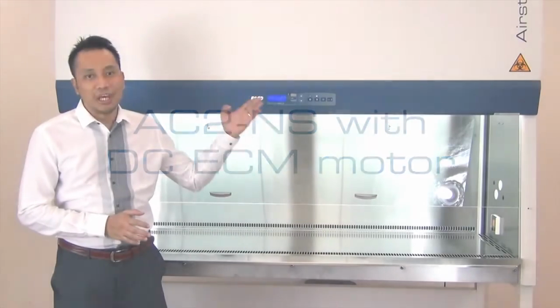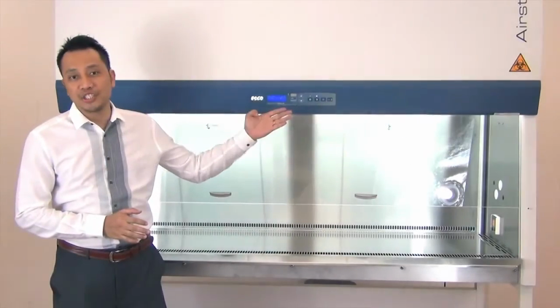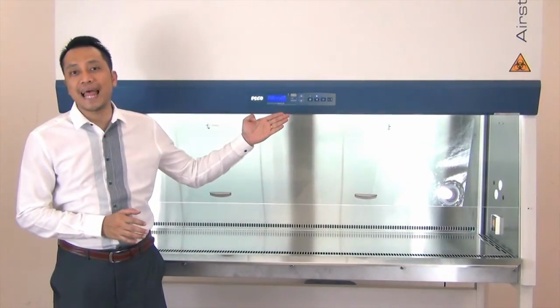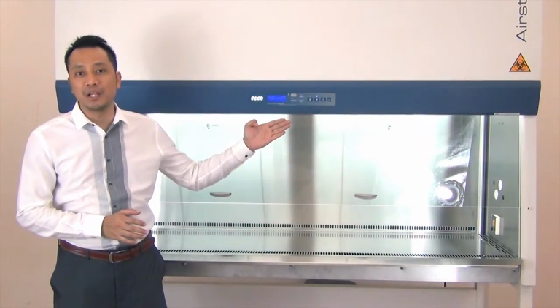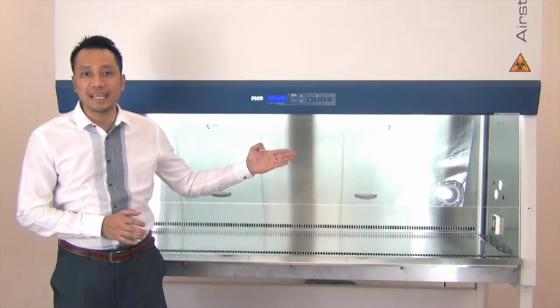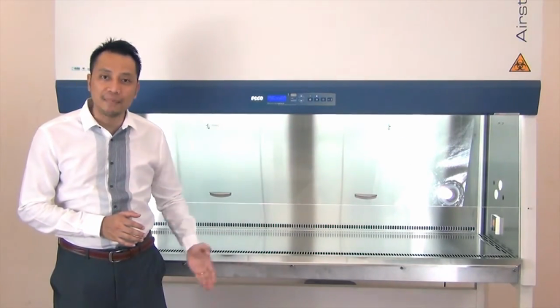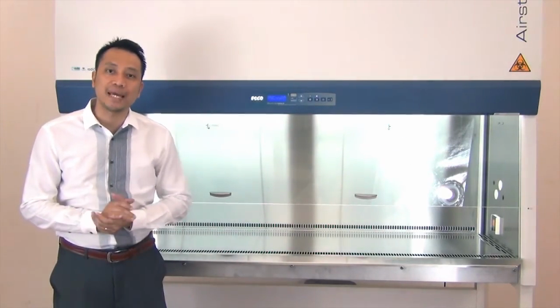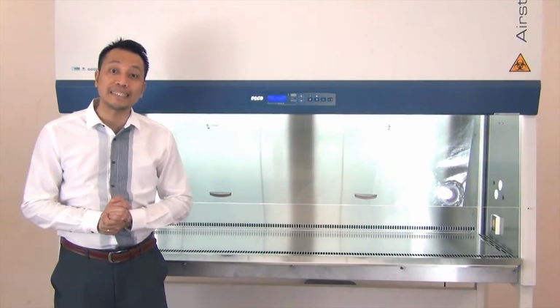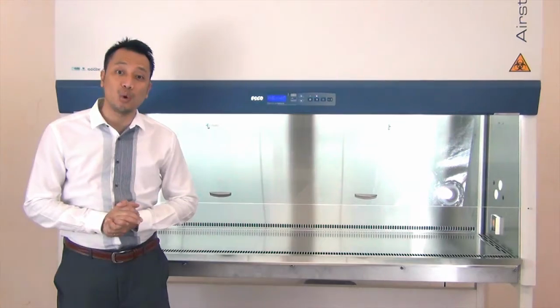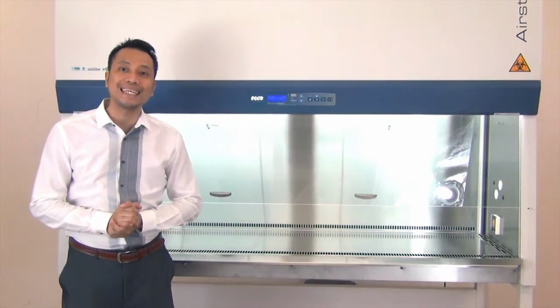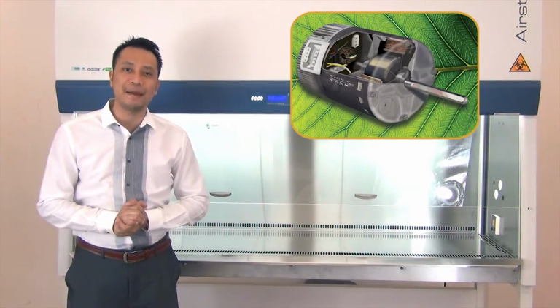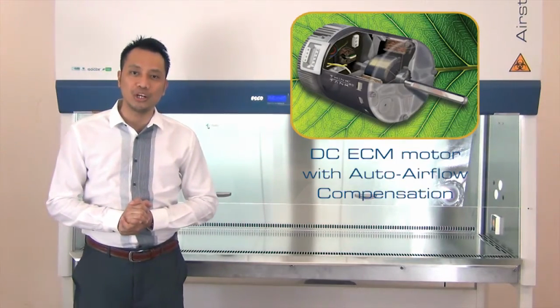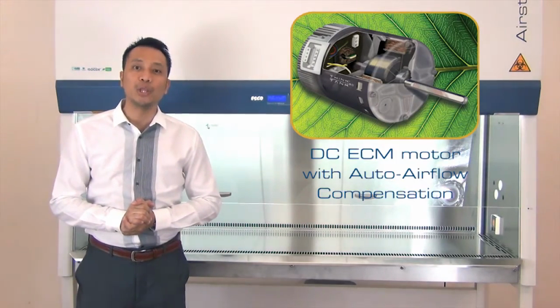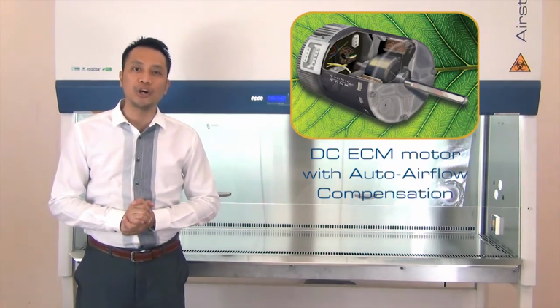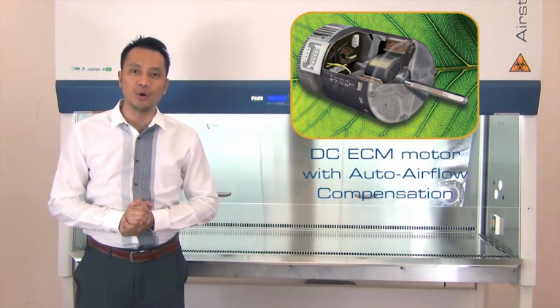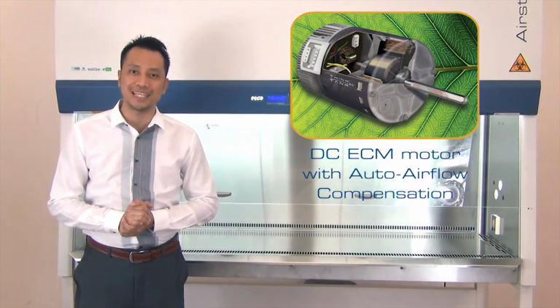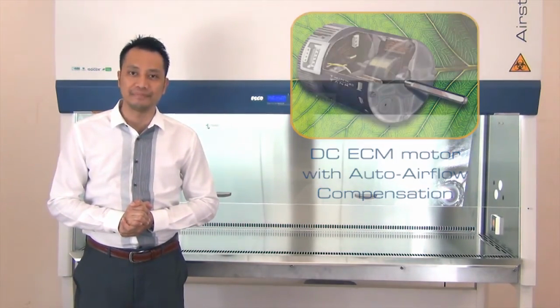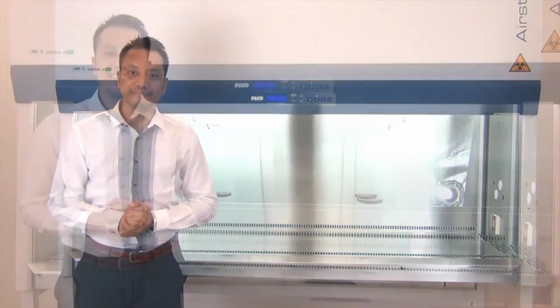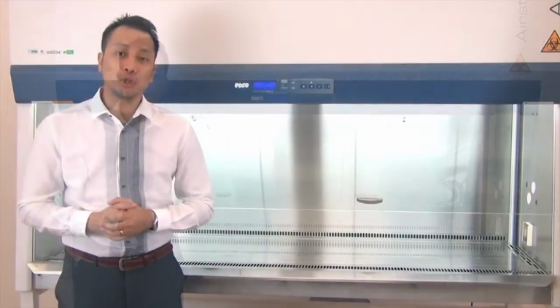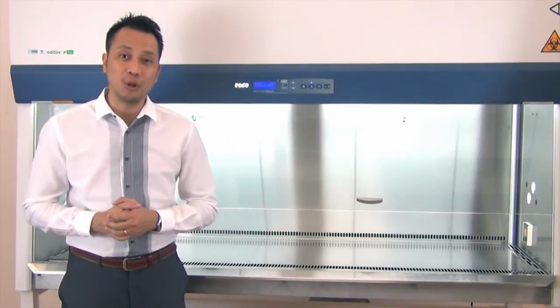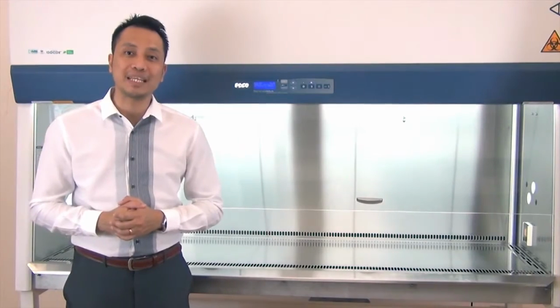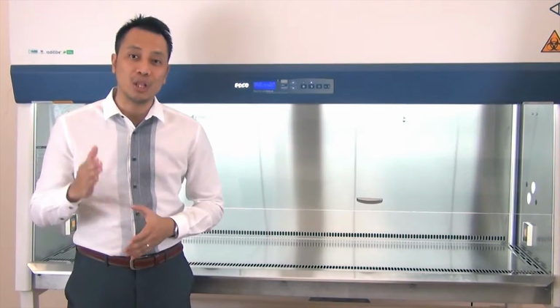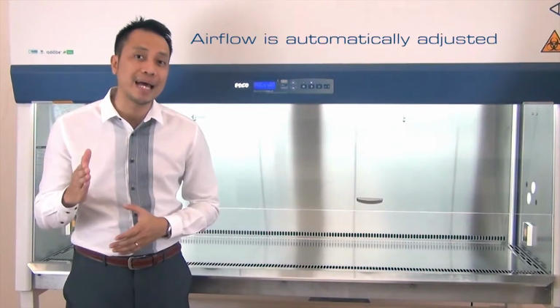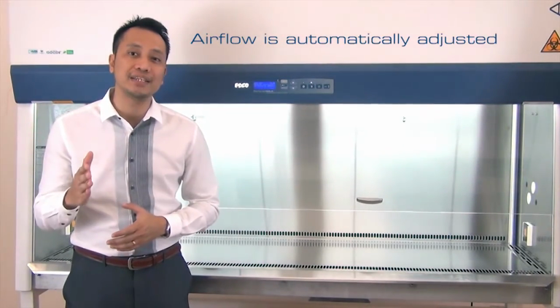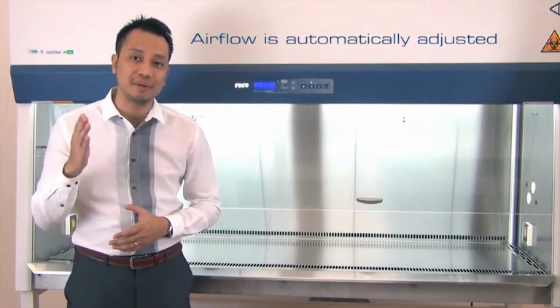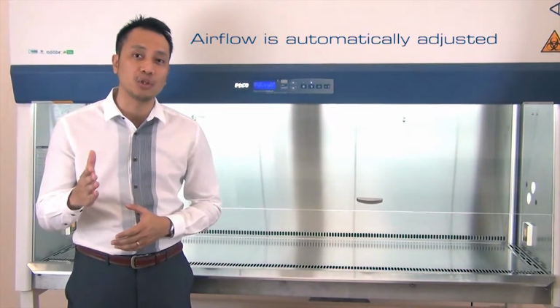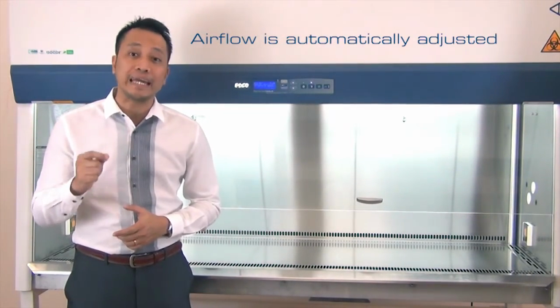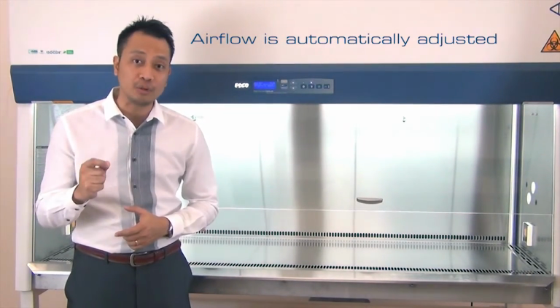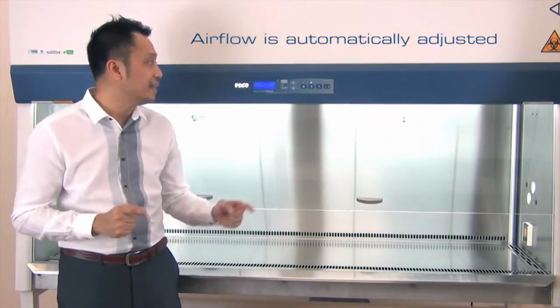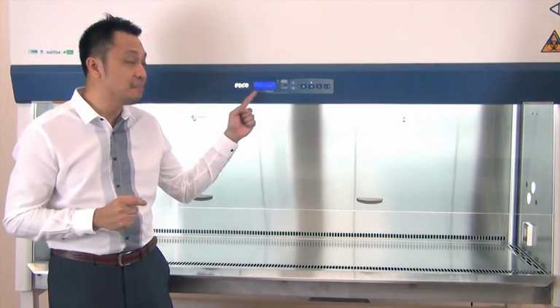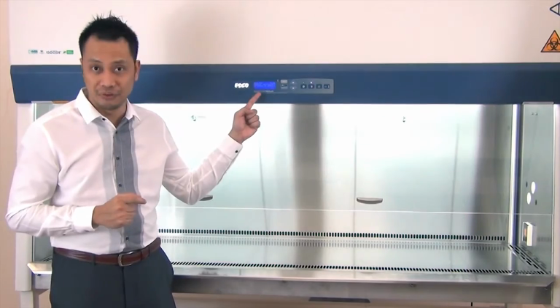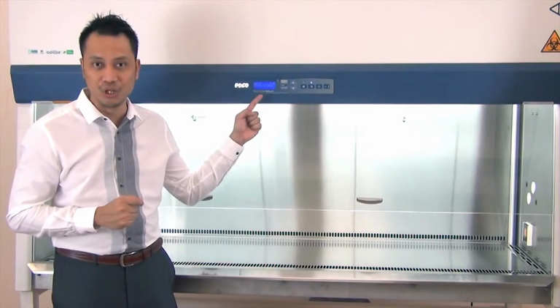The new Airstream Class 2 biological safety cabinets from Esco is now equipped with an ECM motor with auto airflow compensation. The auto airflow compensation will automatically adjust the speed of the motor in order to maintain the same airflow volume.